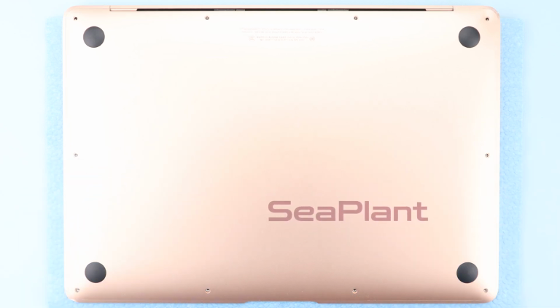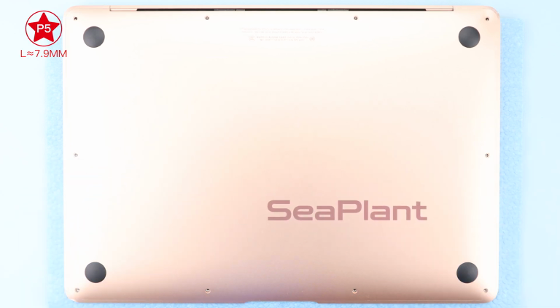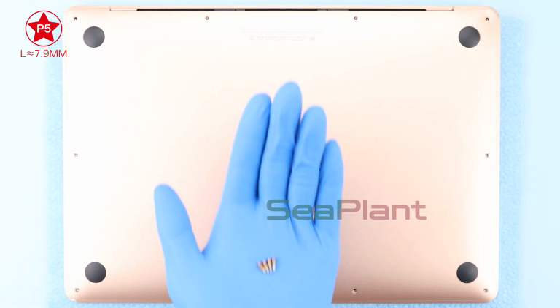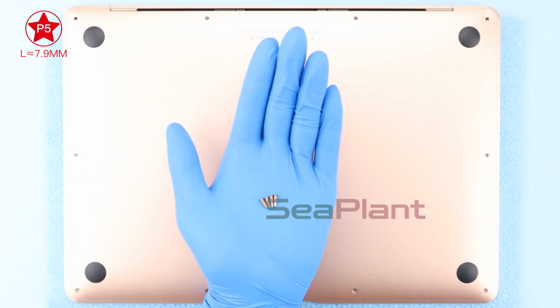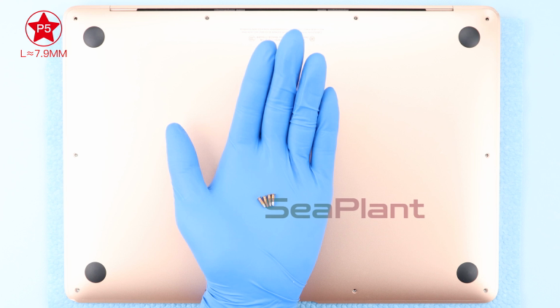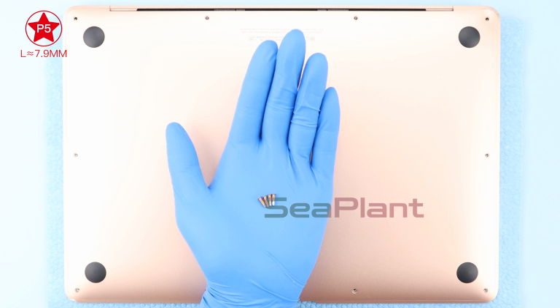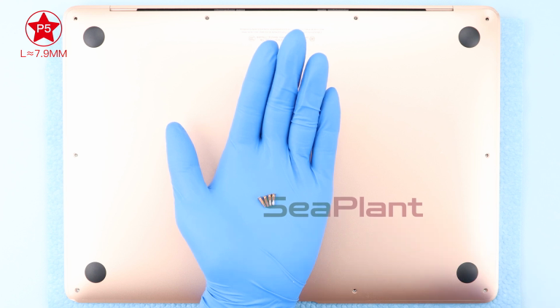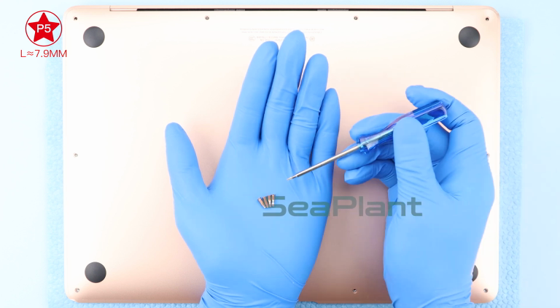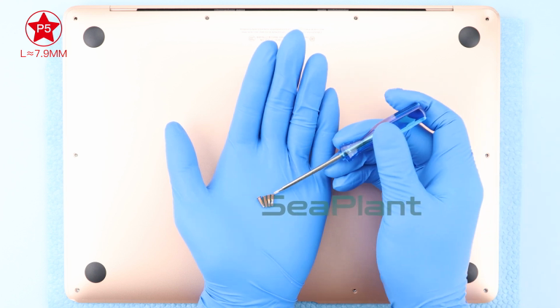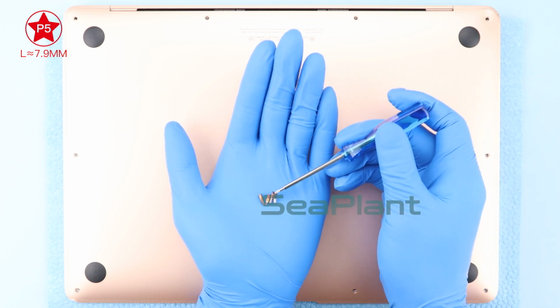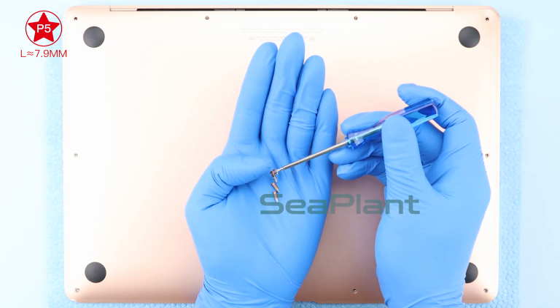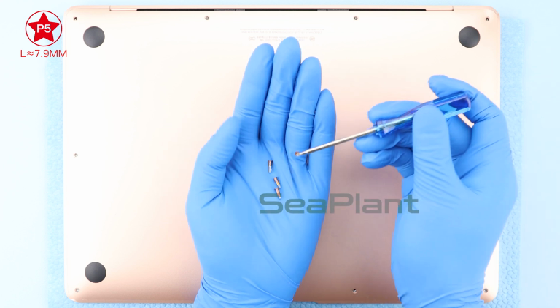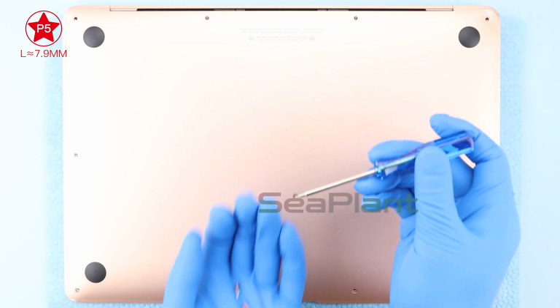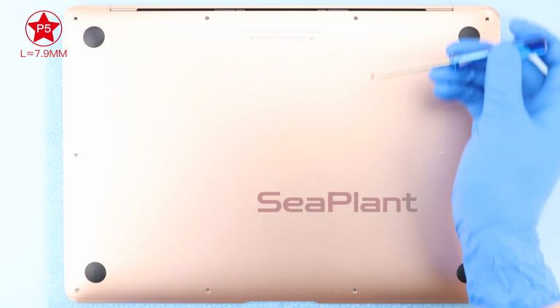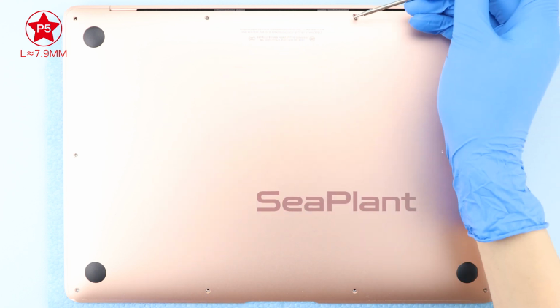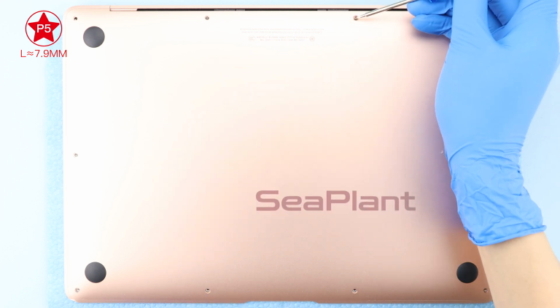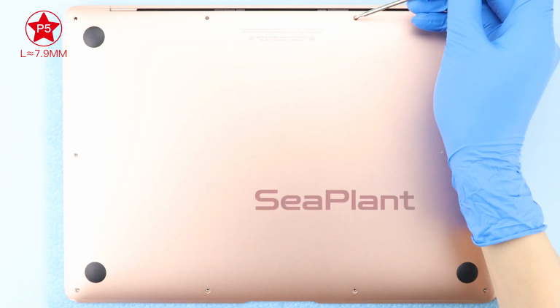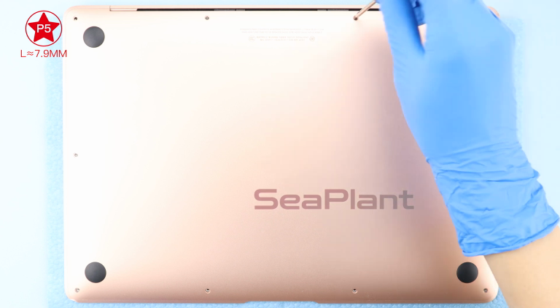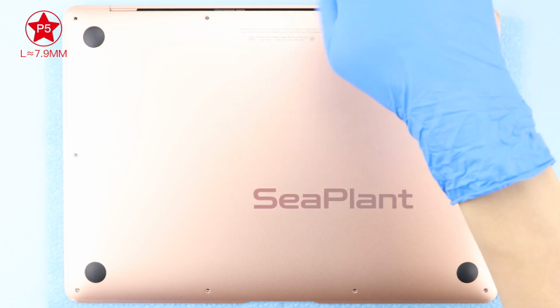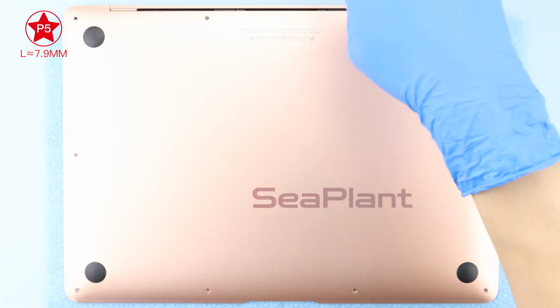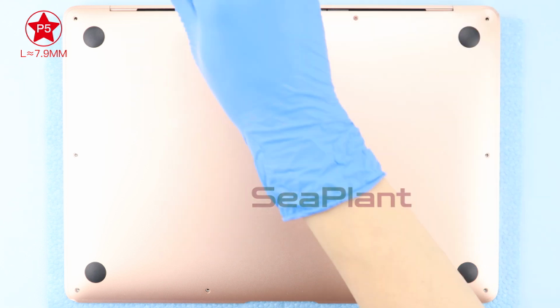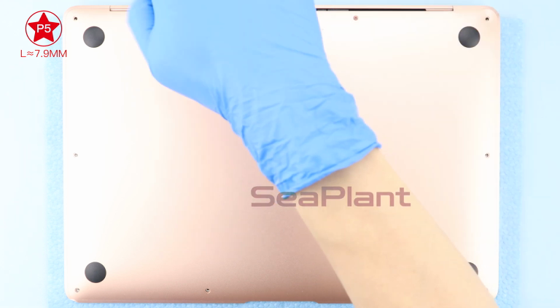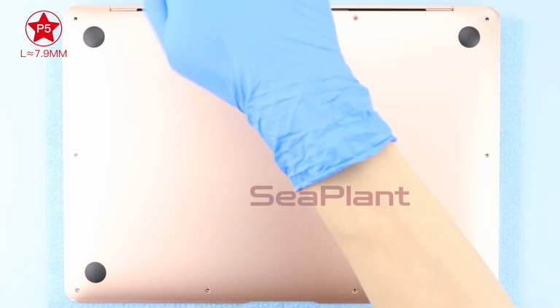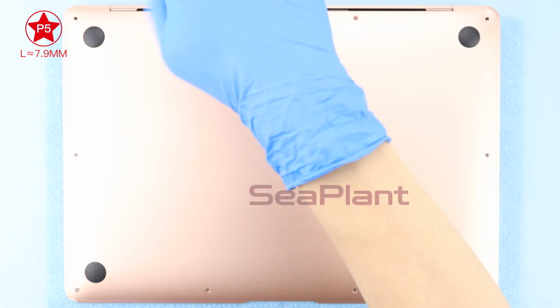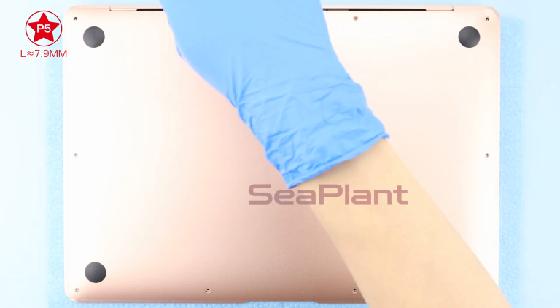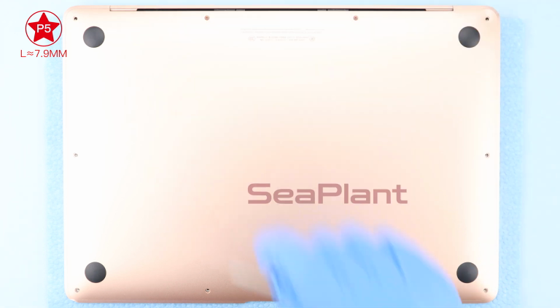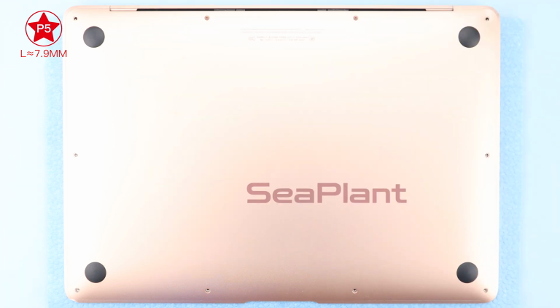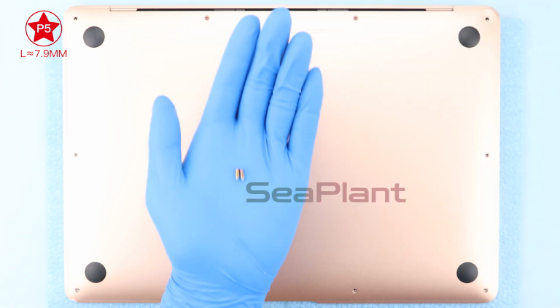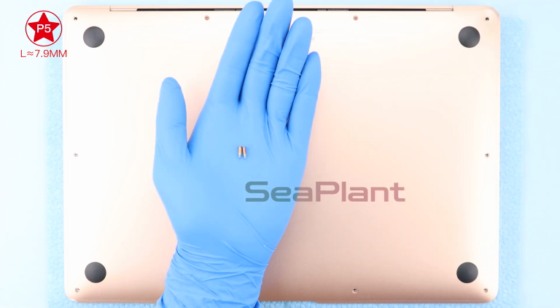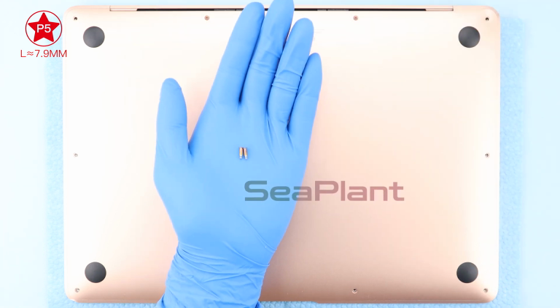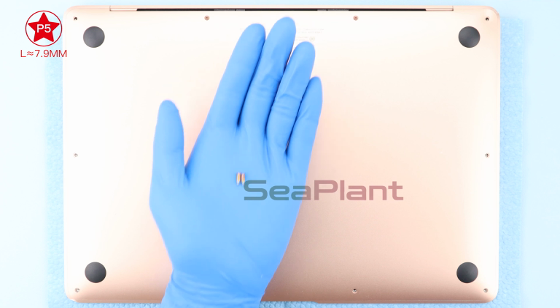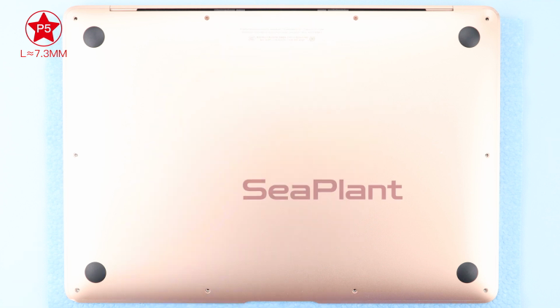Use the P5 Pentalobe driver to install the screws, and pay attention to the length of the screws. Invert the MacBook and open it. Remove the non-woven paper.